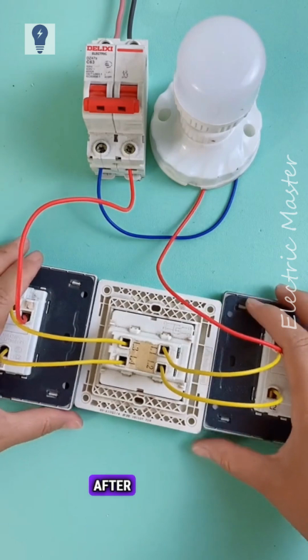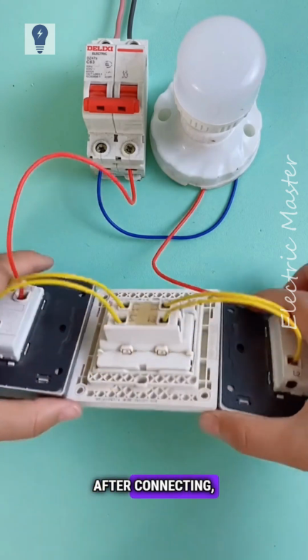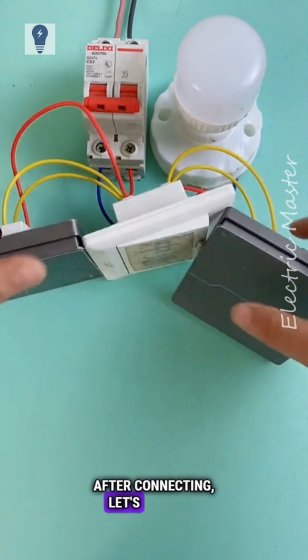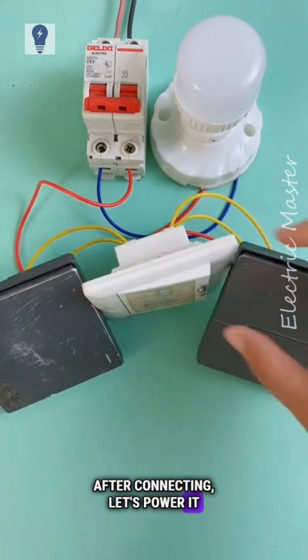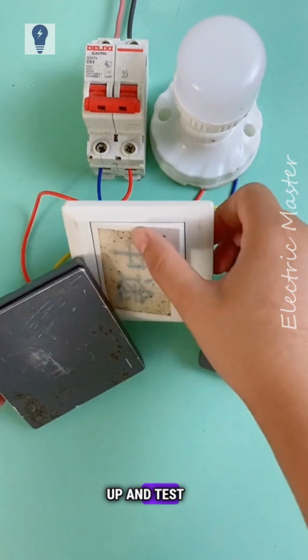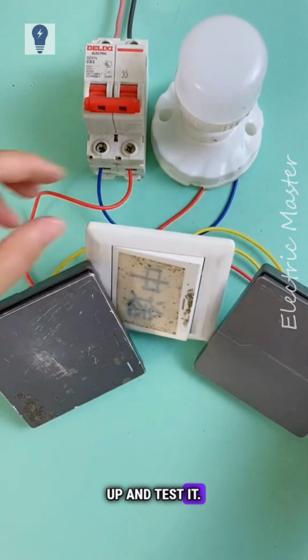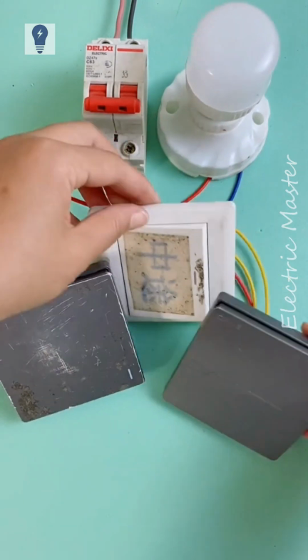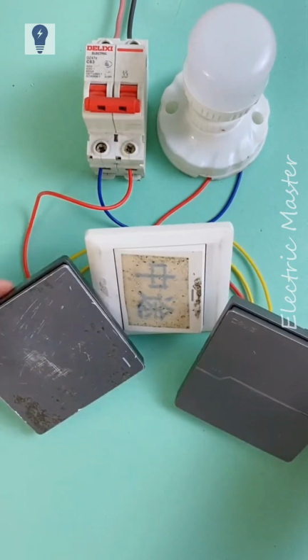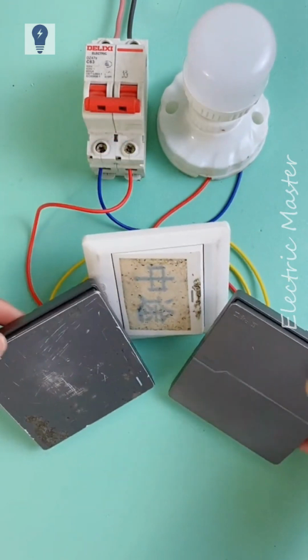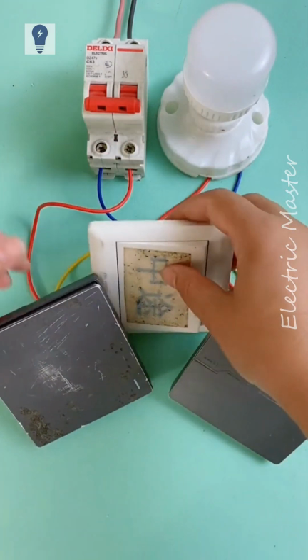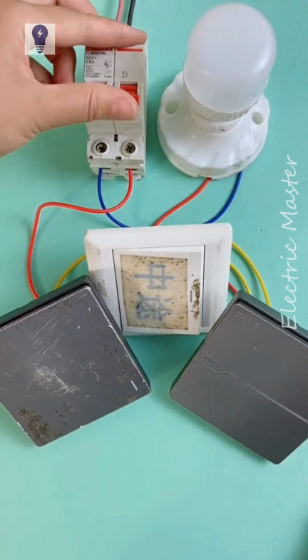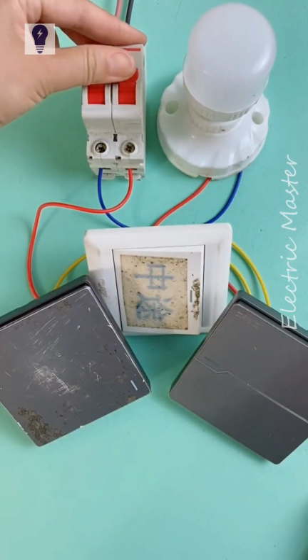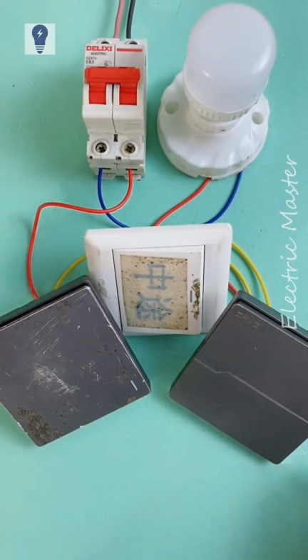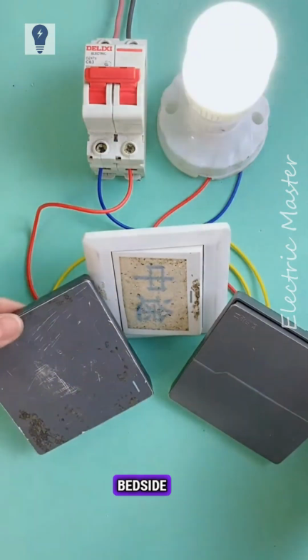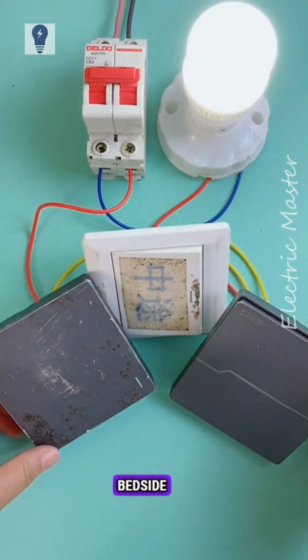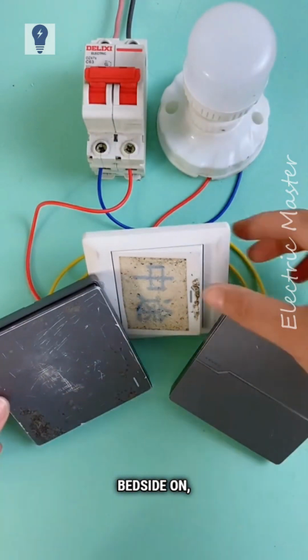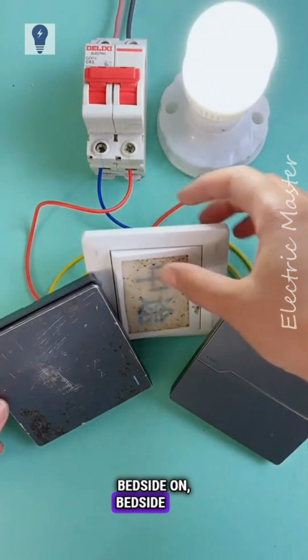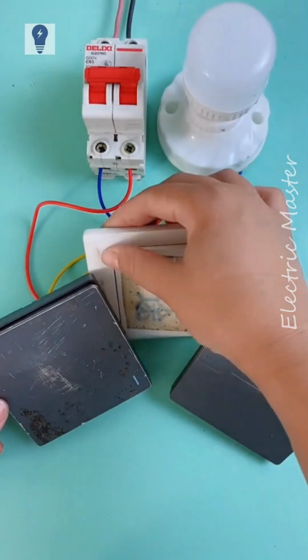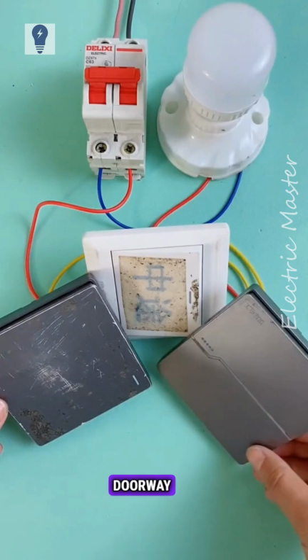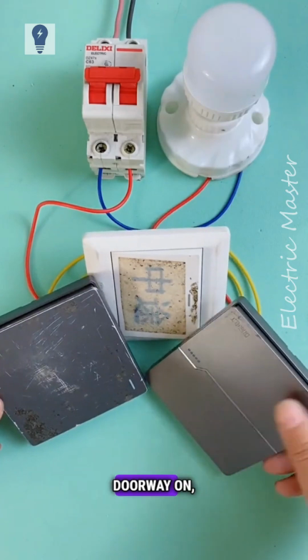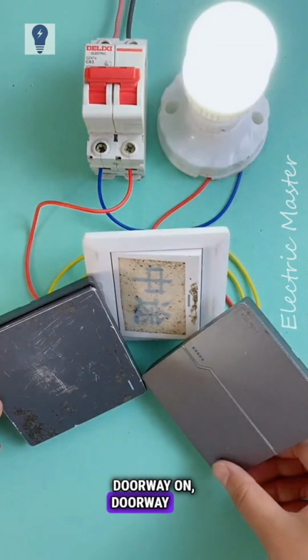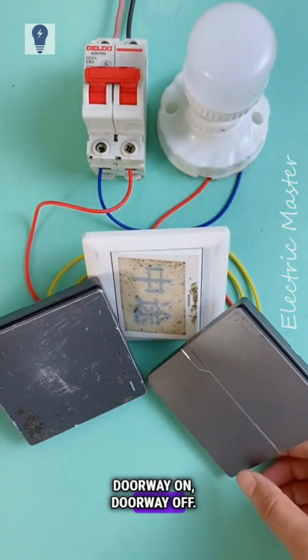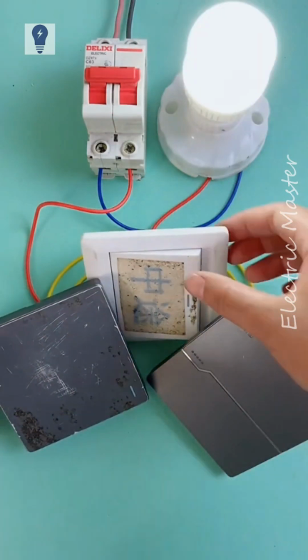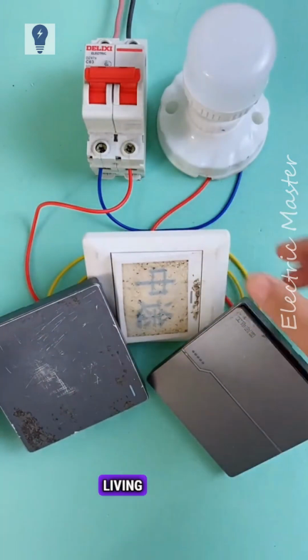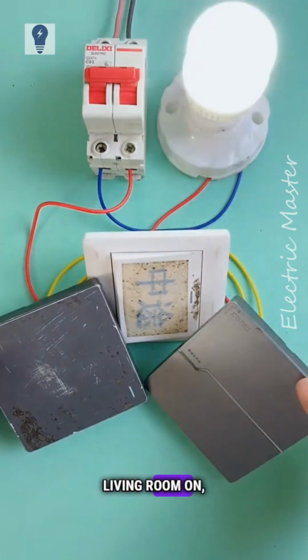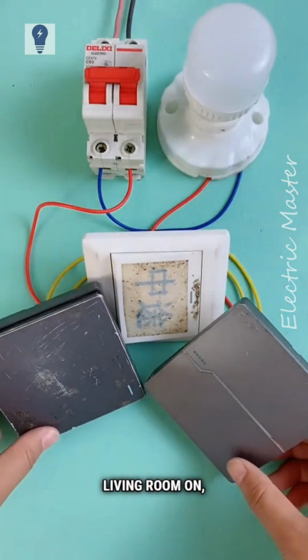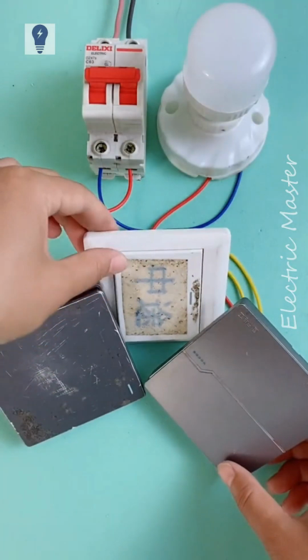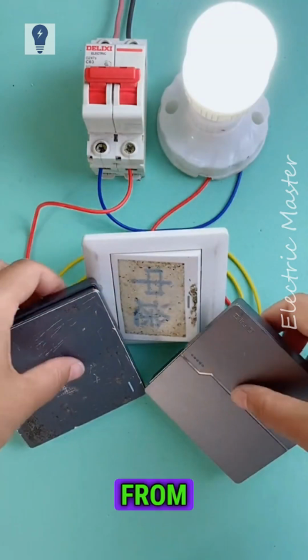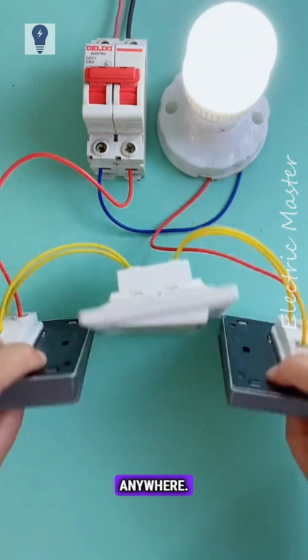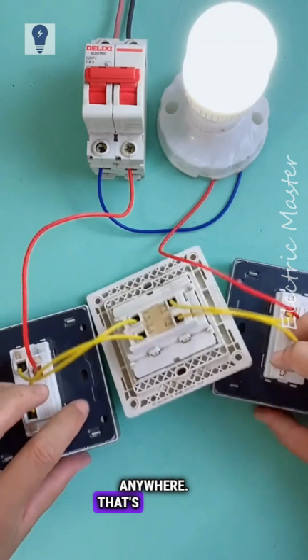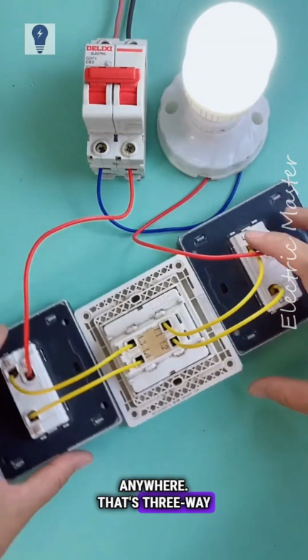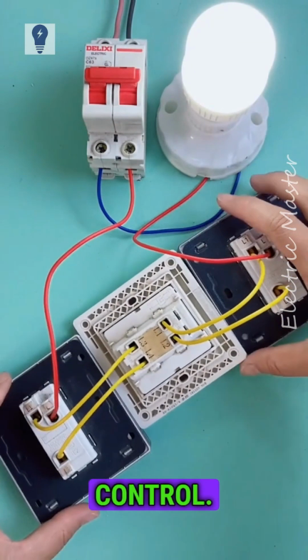After connecting, let's power it up and test it. Bedside on, bedside off, doorway on, doorway off, living room on, off. Switch from anywhere. That's three-way control.